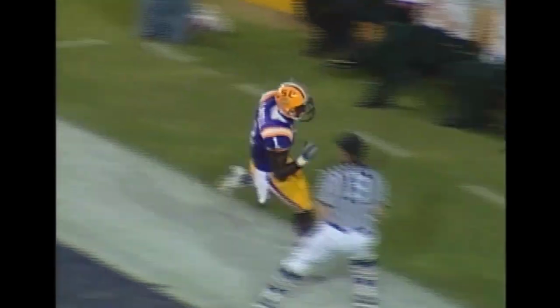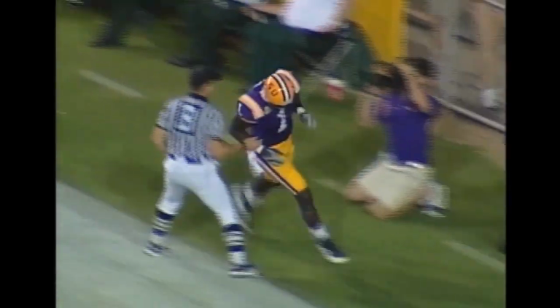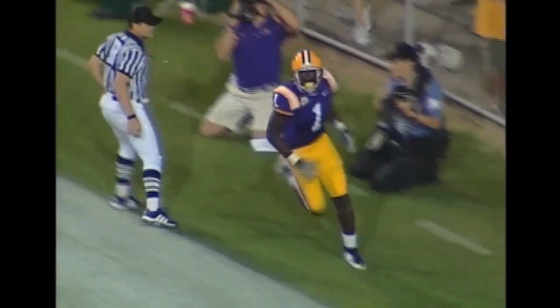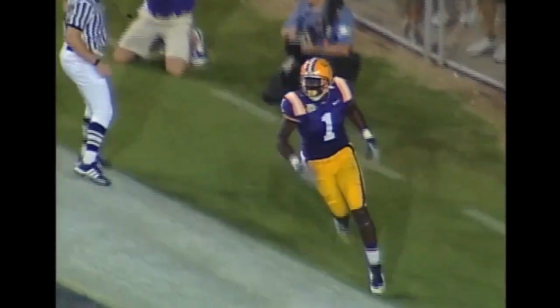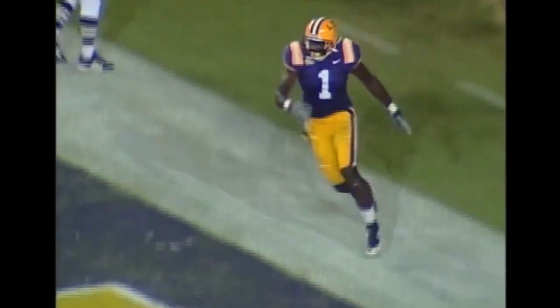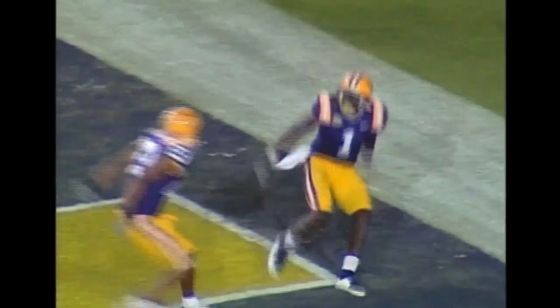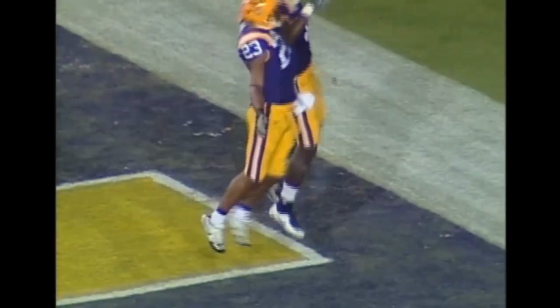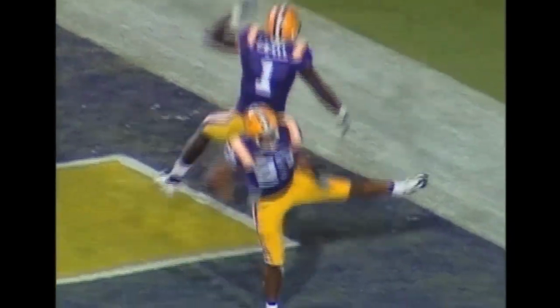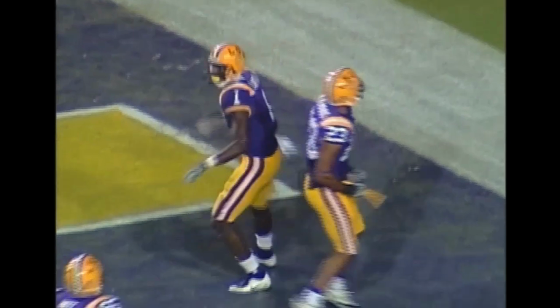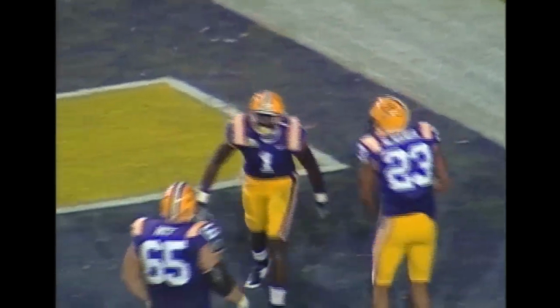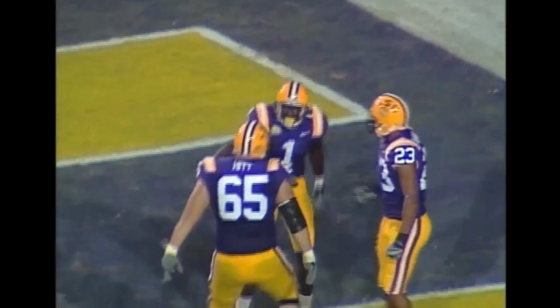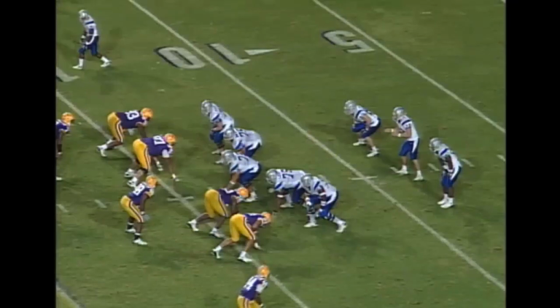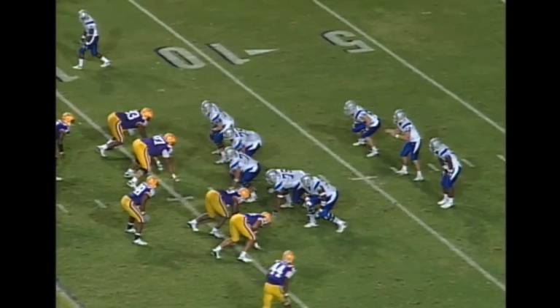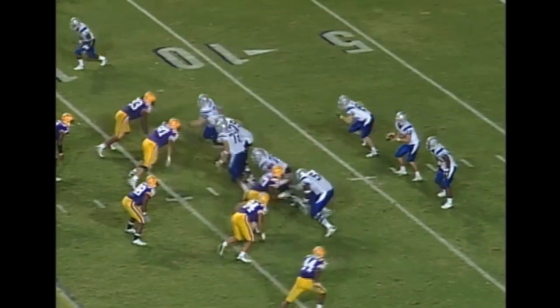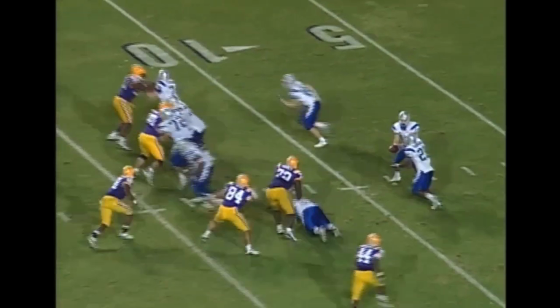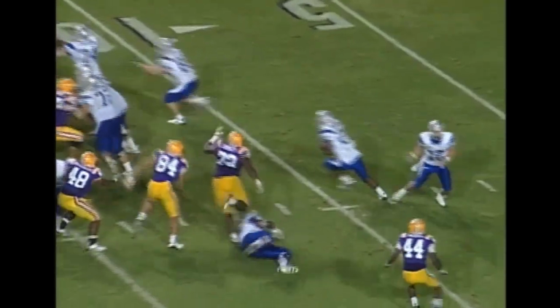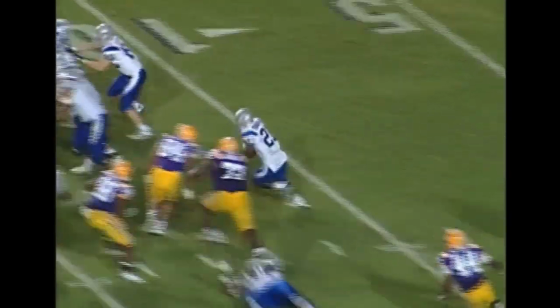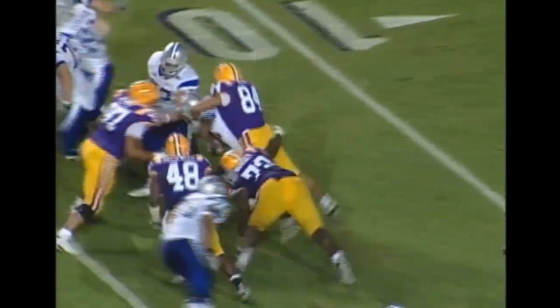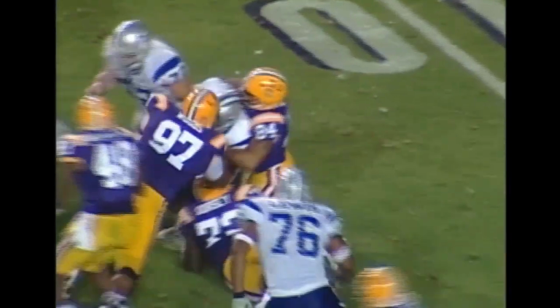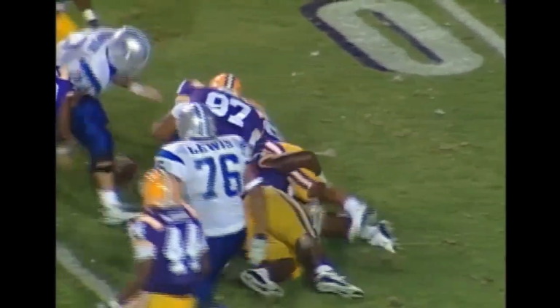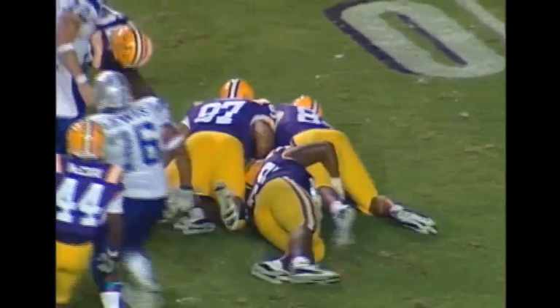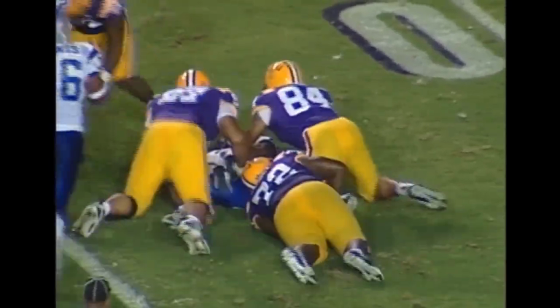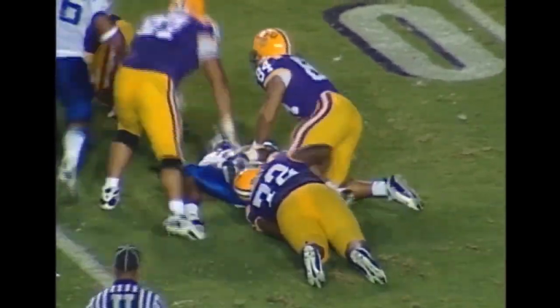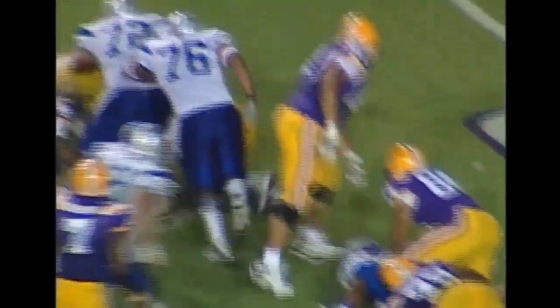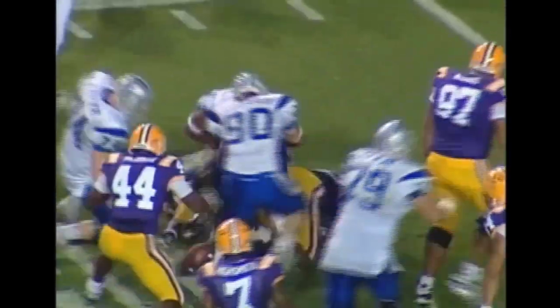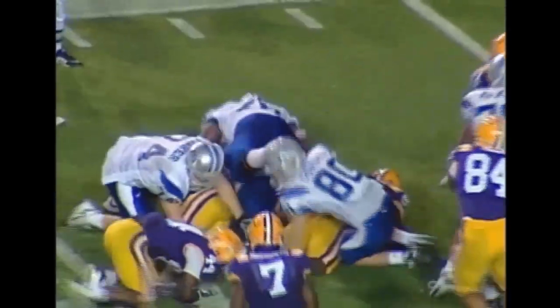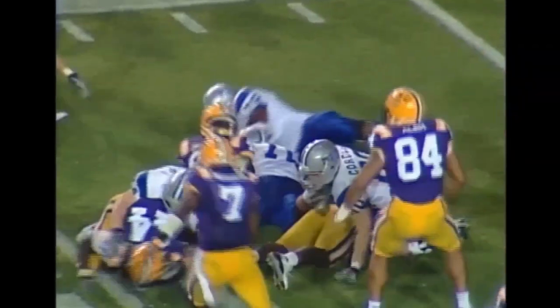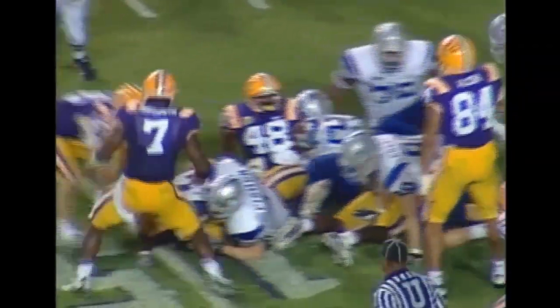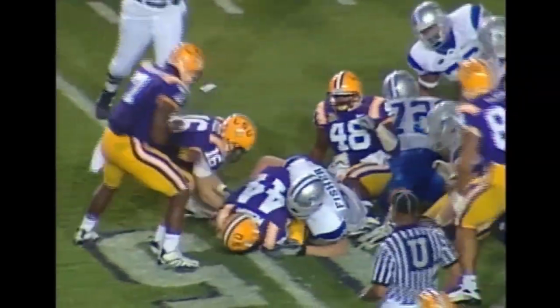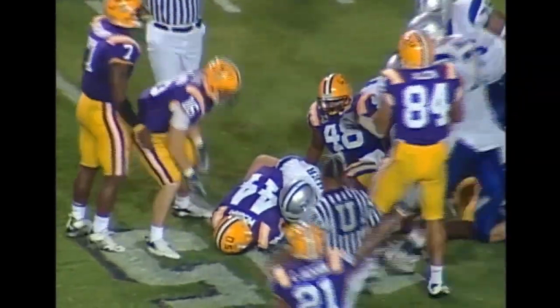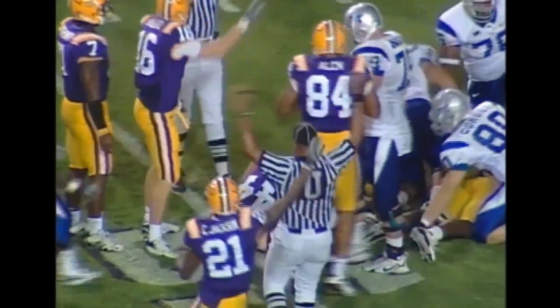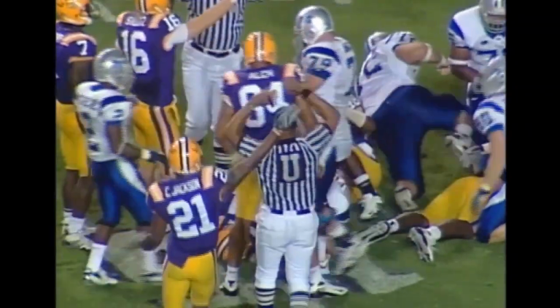Ryan Paraloo threw the block that opened it up for LaFell. Craddock has the snap — hands off the football and hit immediately for a loss of two yards. And a fumble — fumble on the play. I think LSU got it.